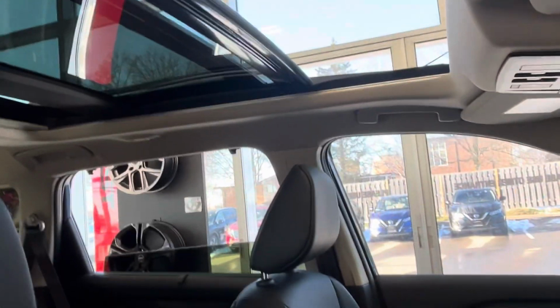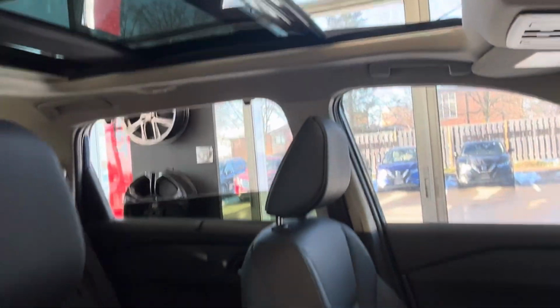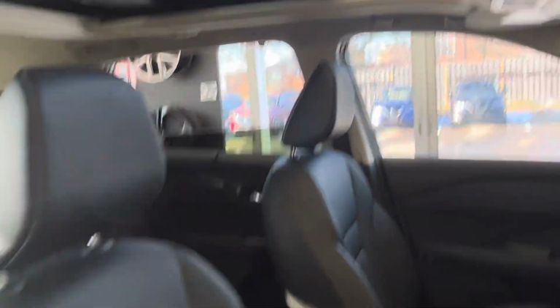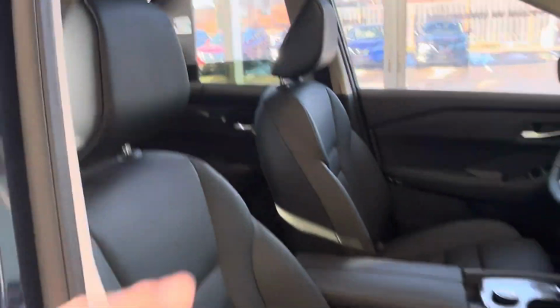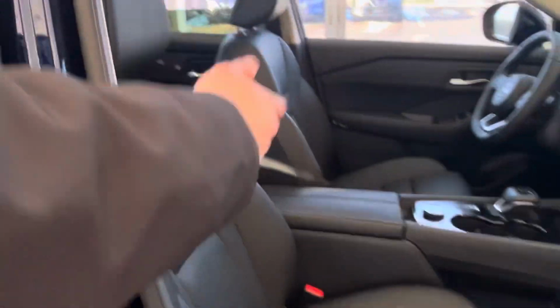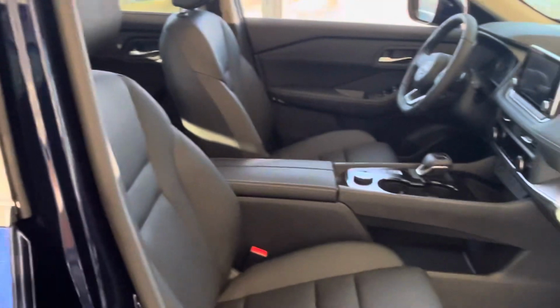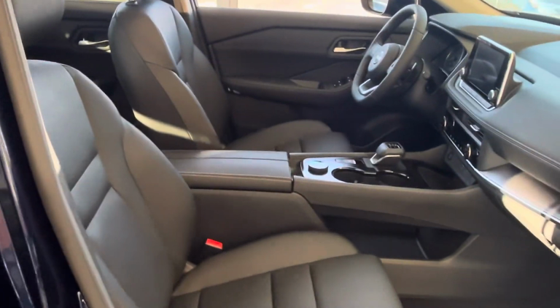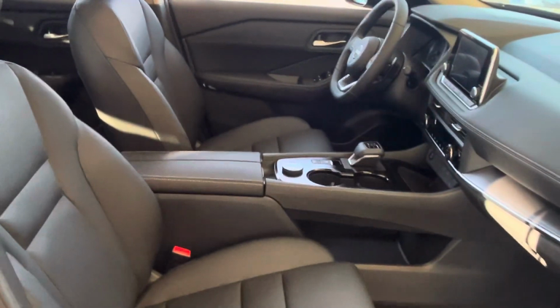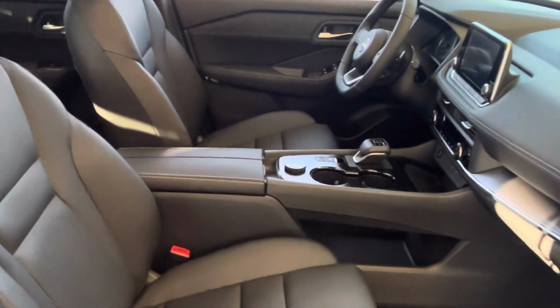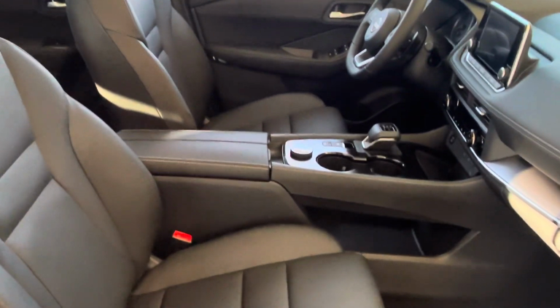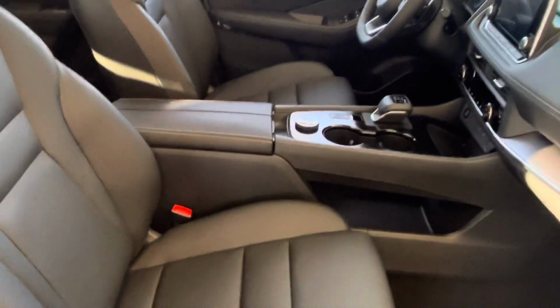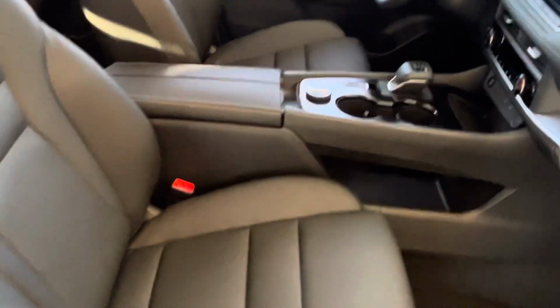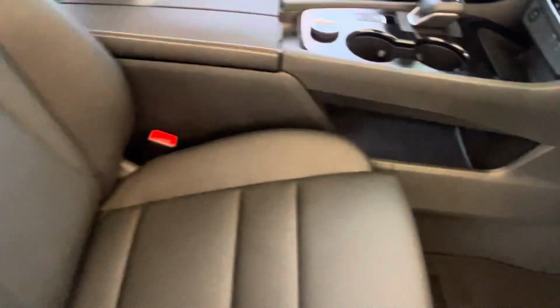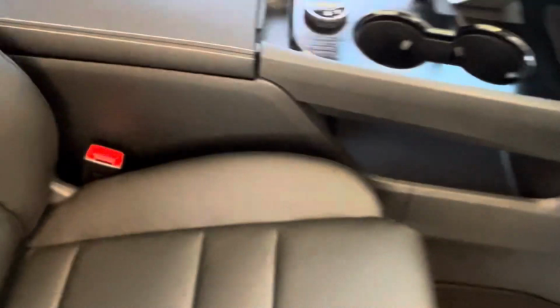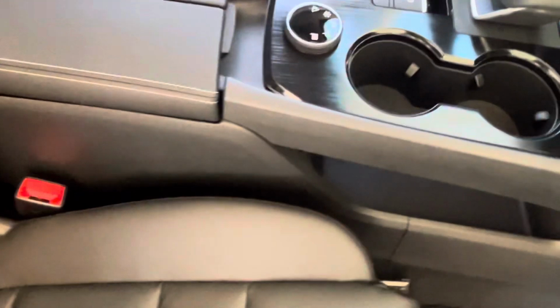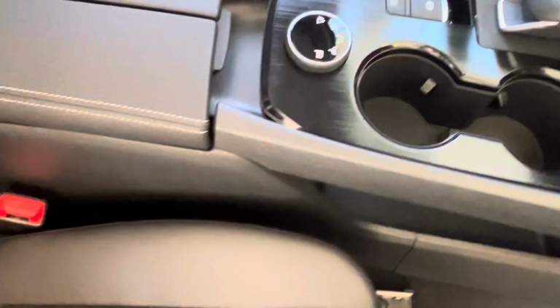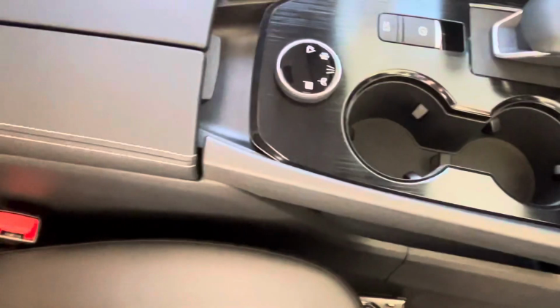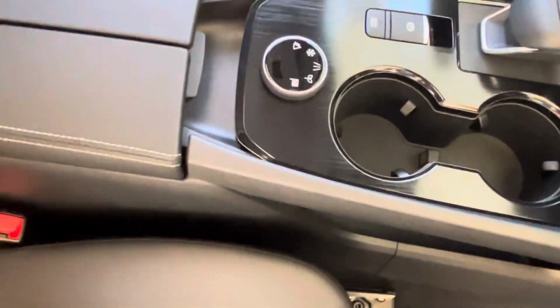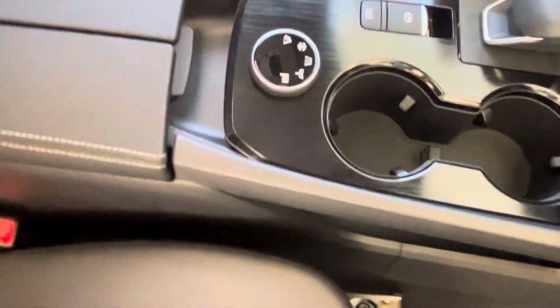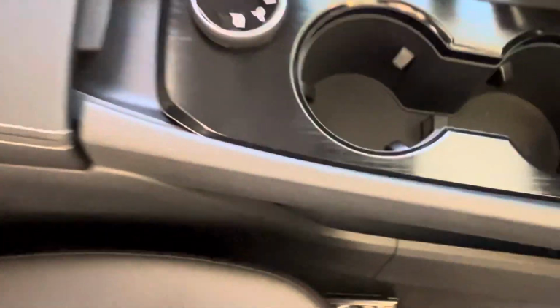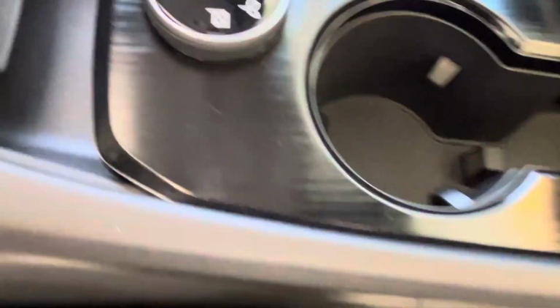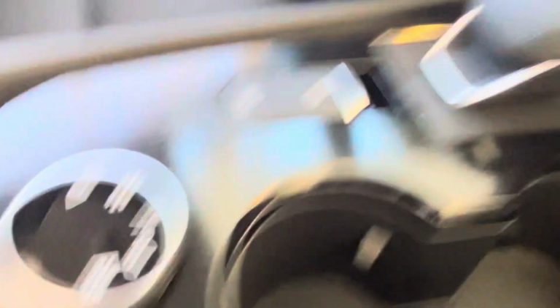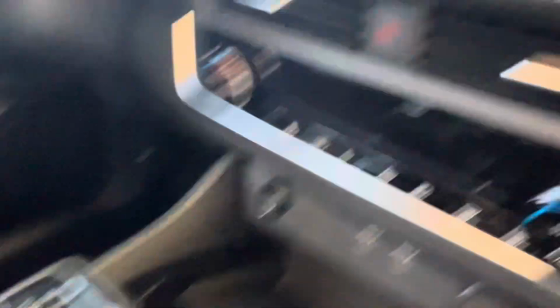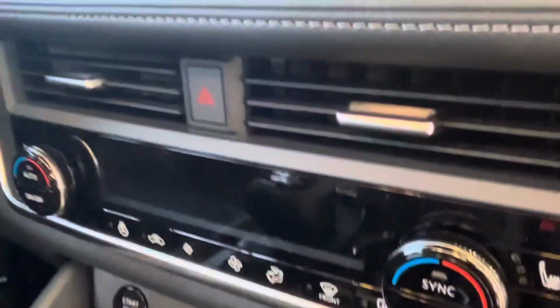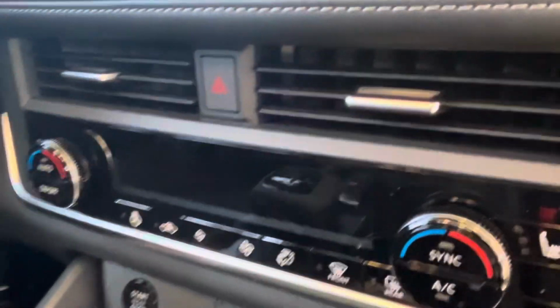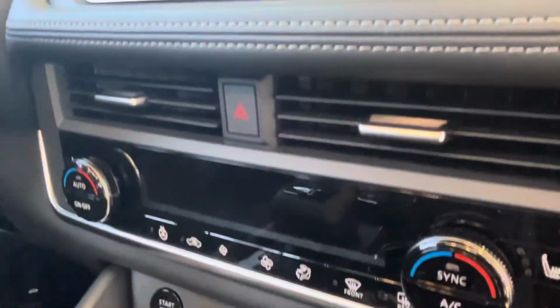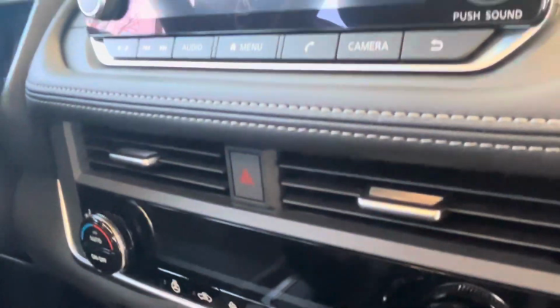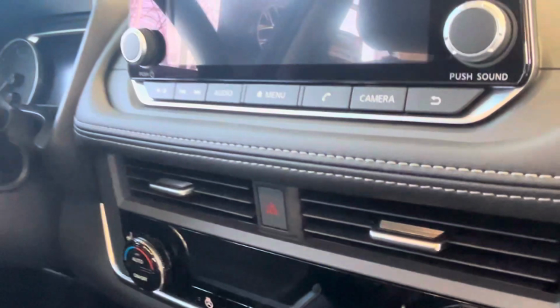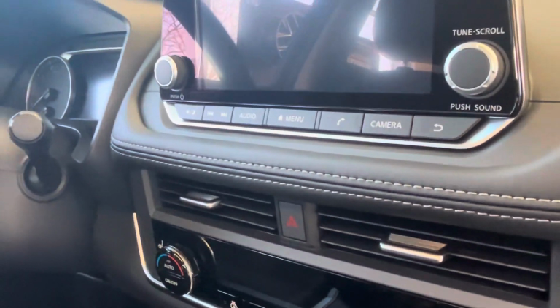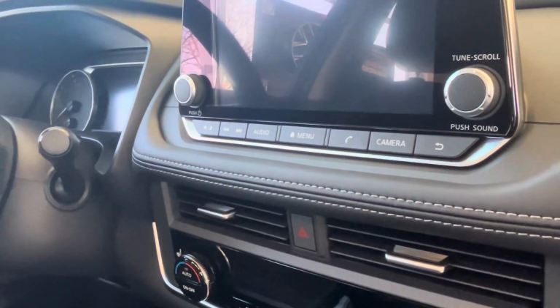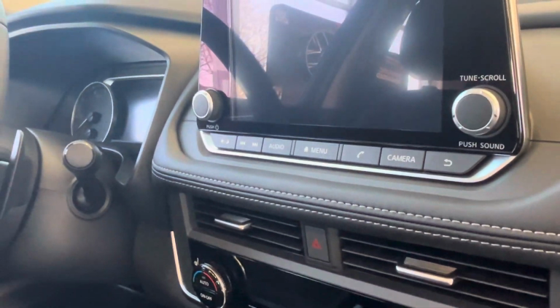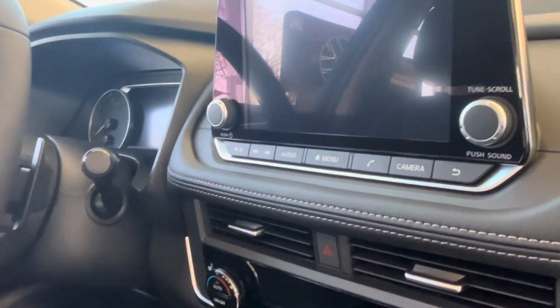It does come with a couple of drive modes to choose from: Eco, Sport, and Snow, and so on. It does come with dual-zone climate control, heated seats, heated steering, as well as Android Auto and Apple CarPlay.